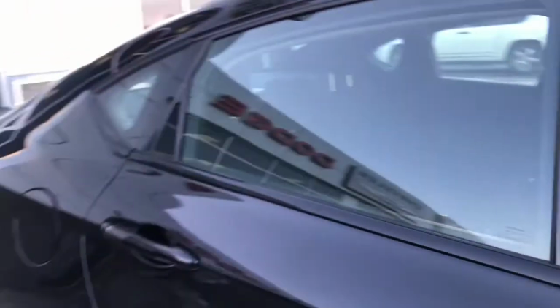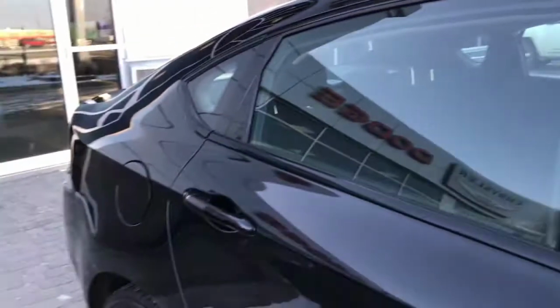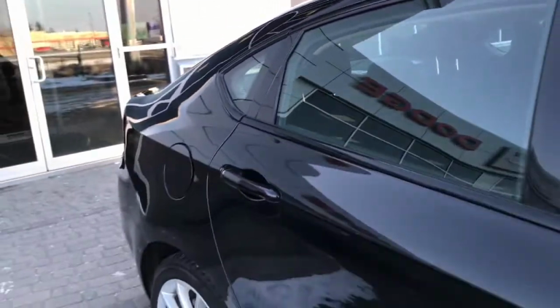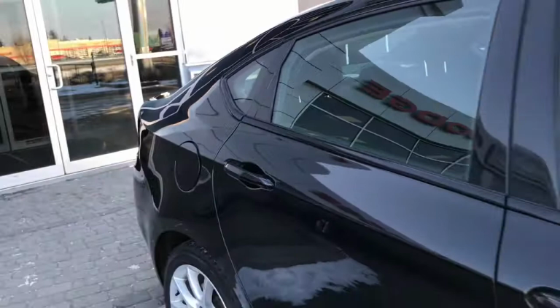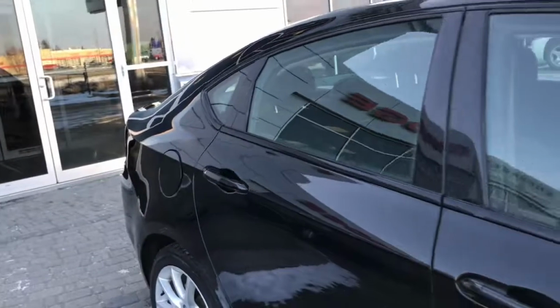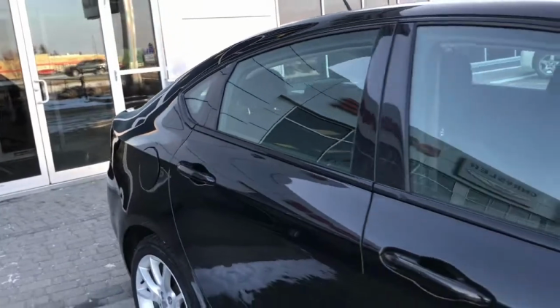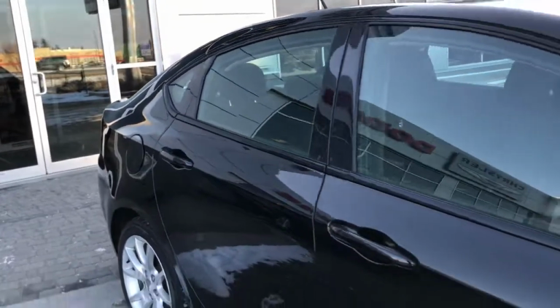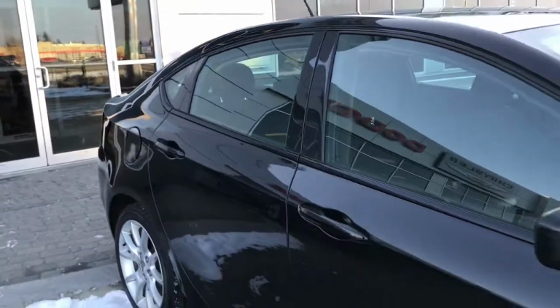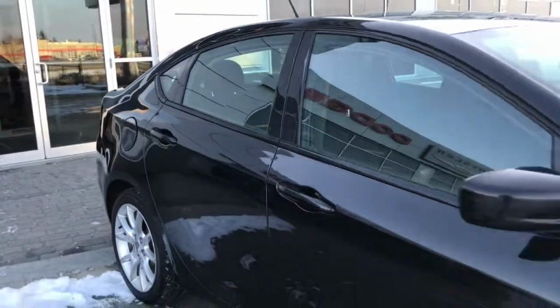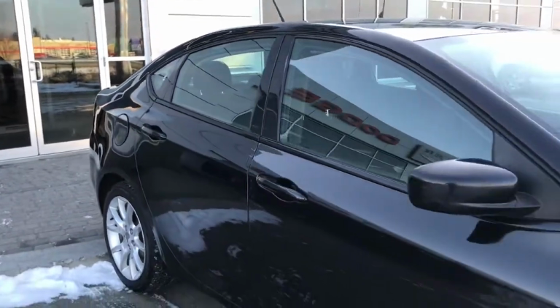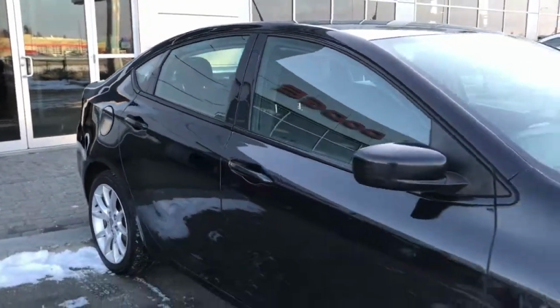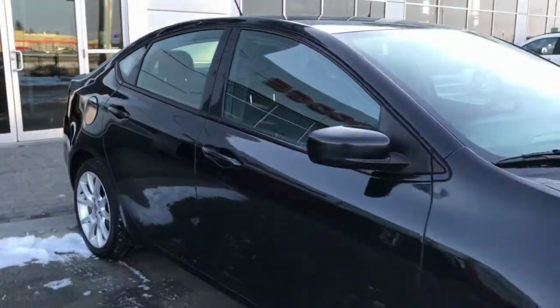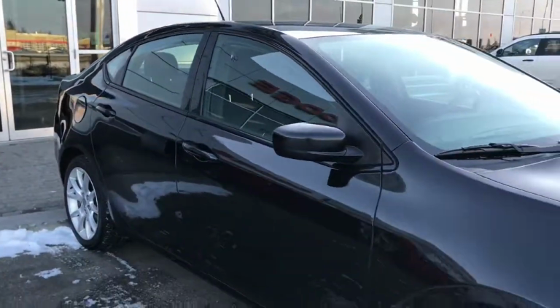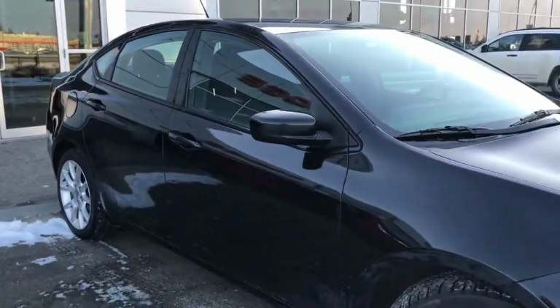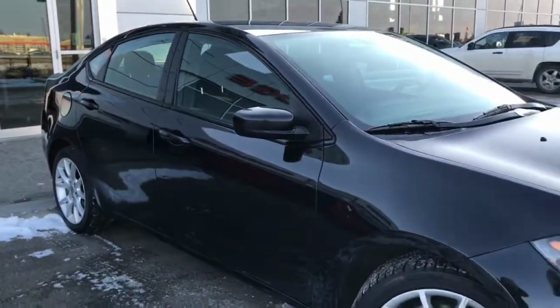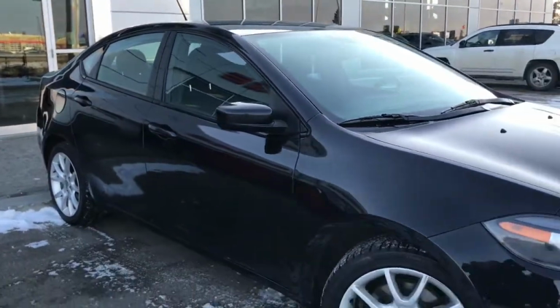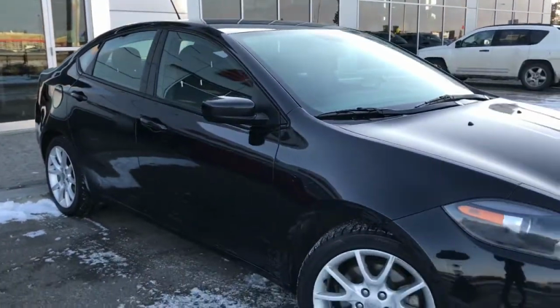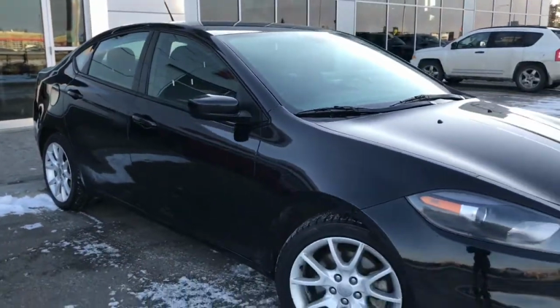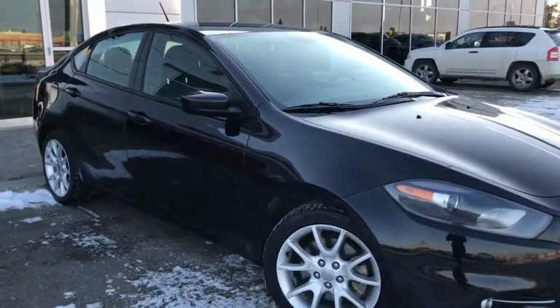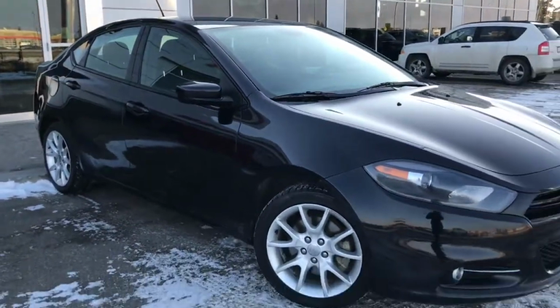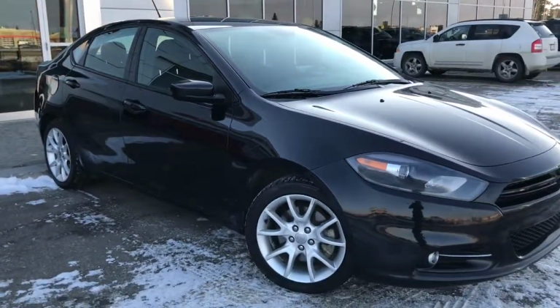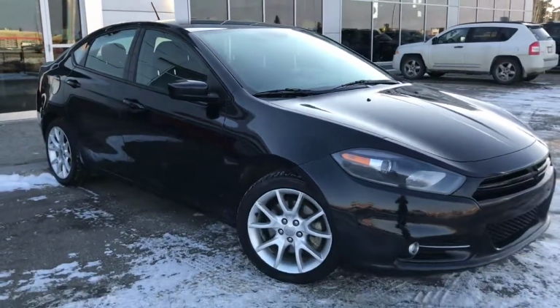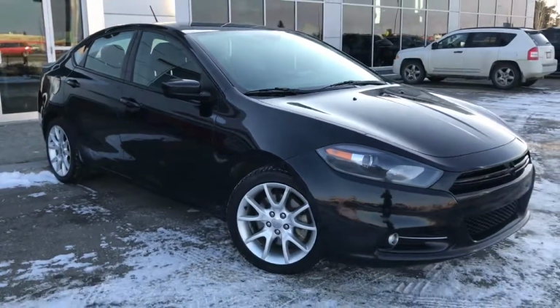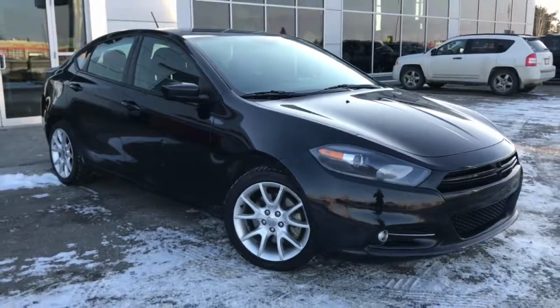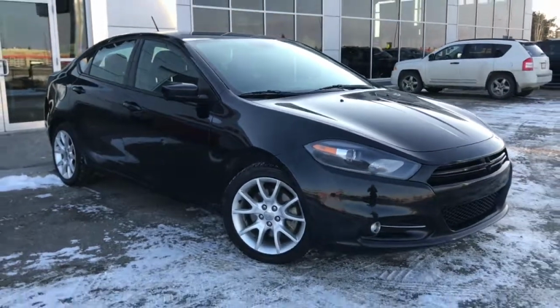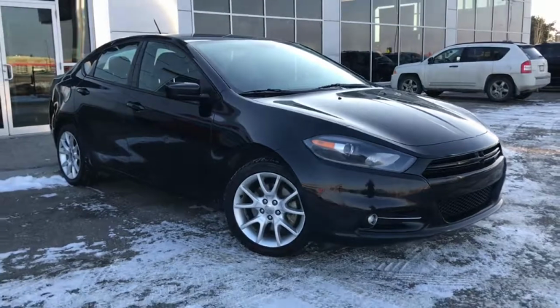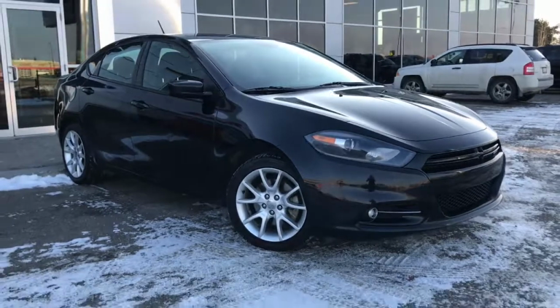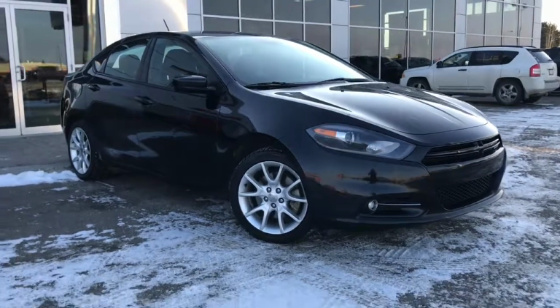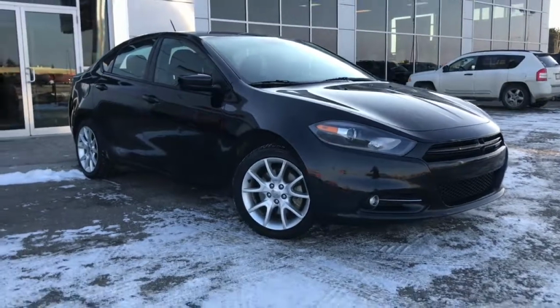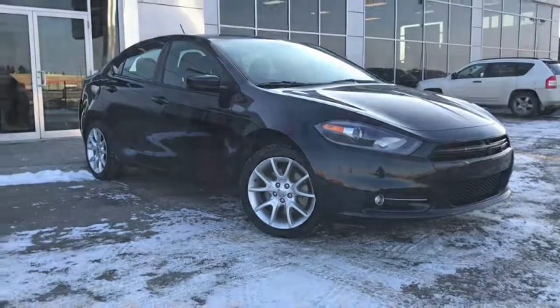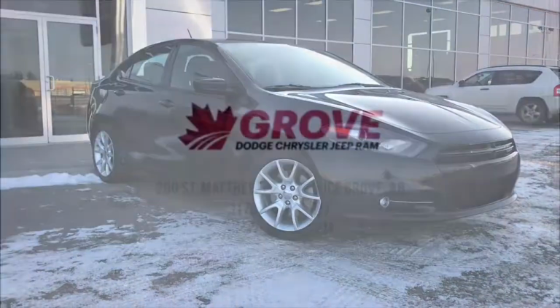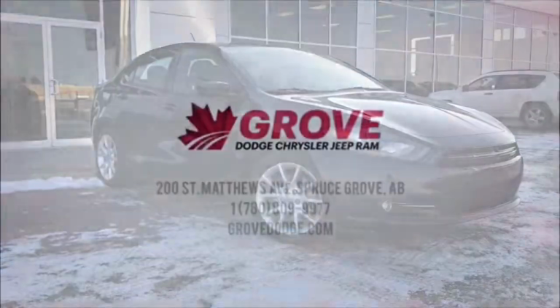So if you'd like to take this Dodge Dart for a test drive, we're located at 200 St. Matthews Avenue in Spriska, Alberta, and hopefully we see you soon. Take care.